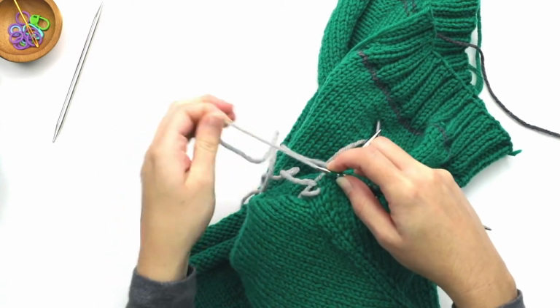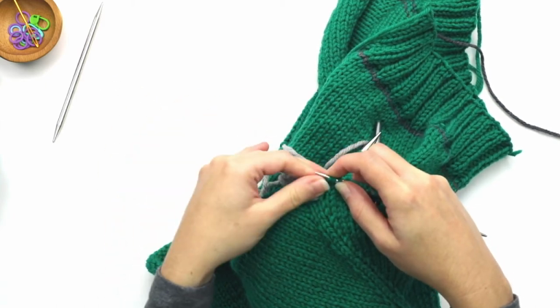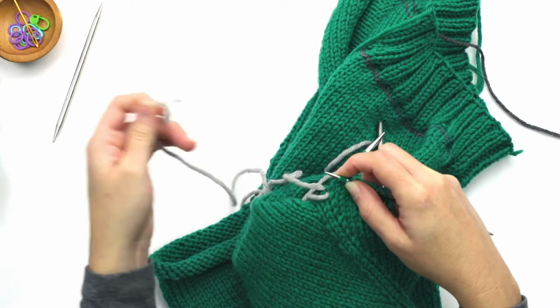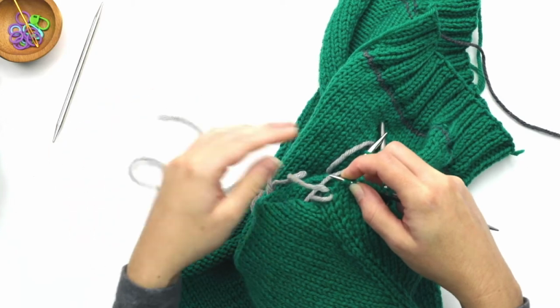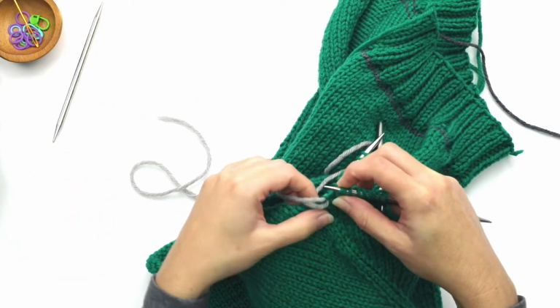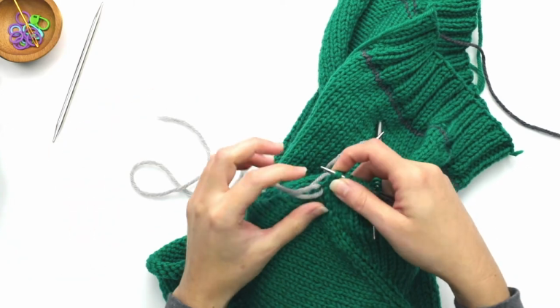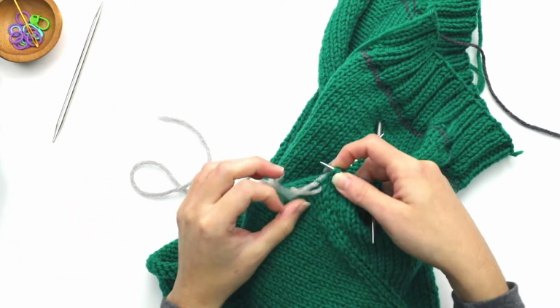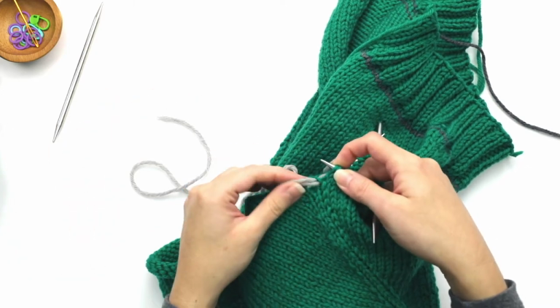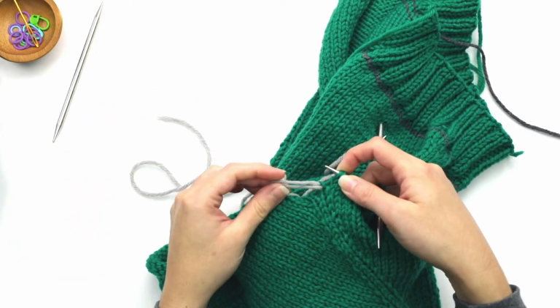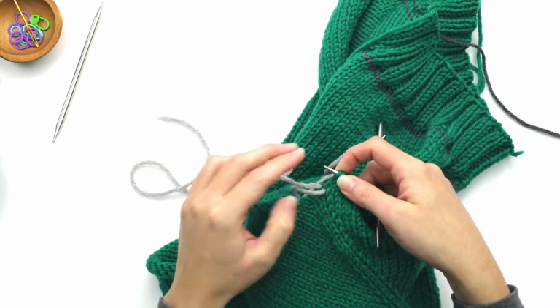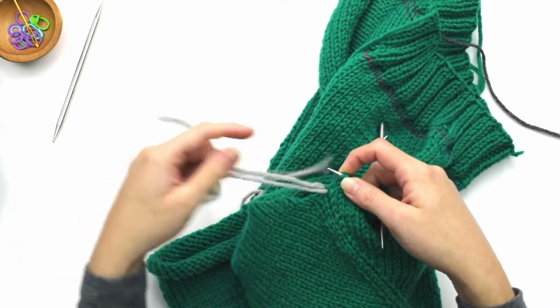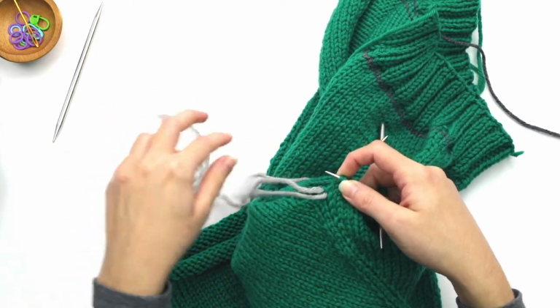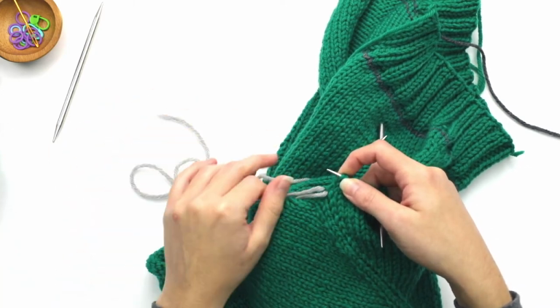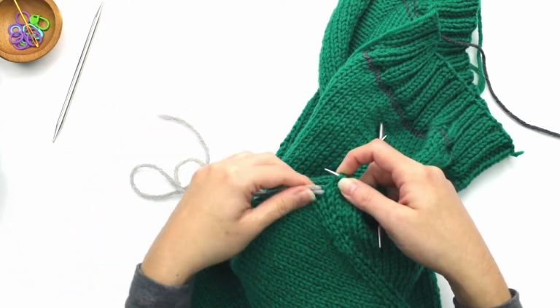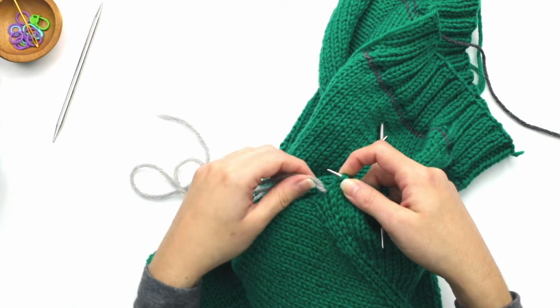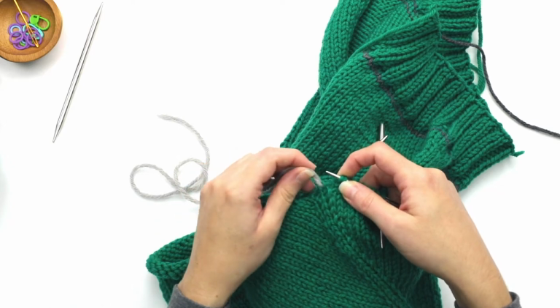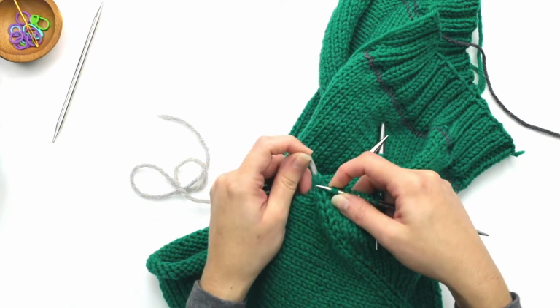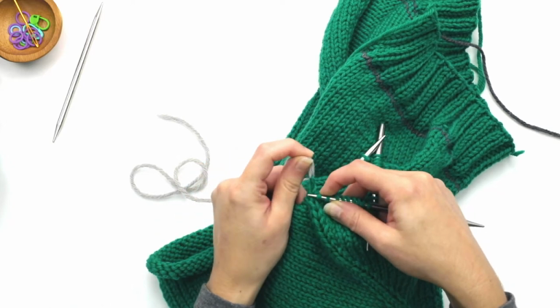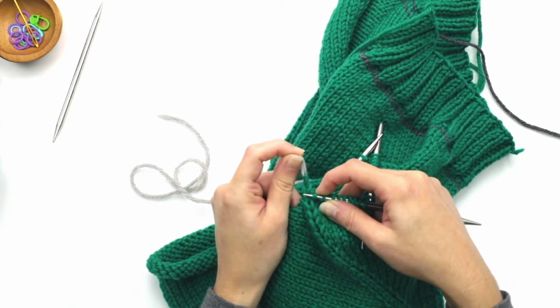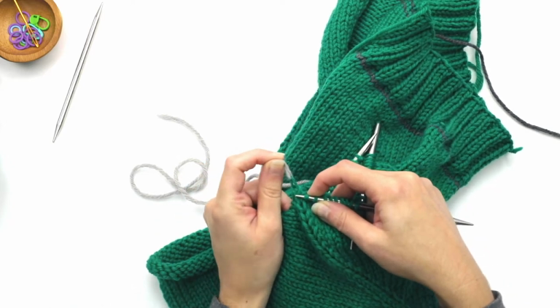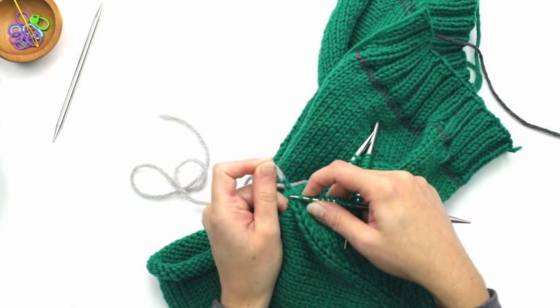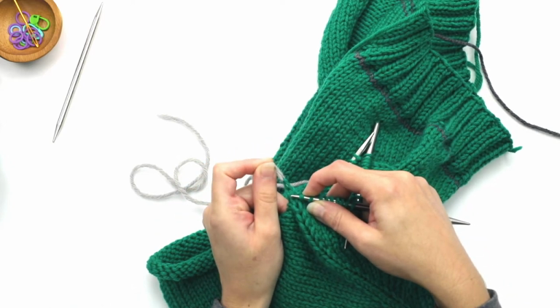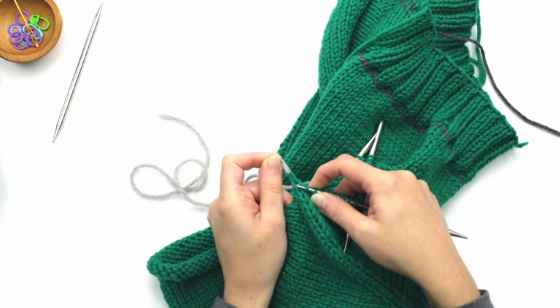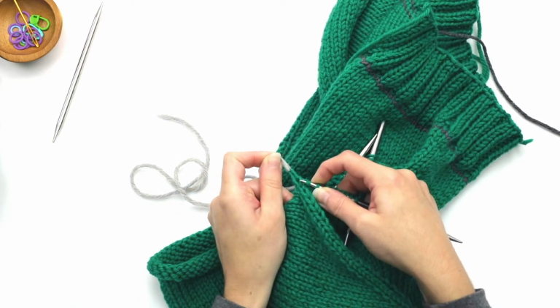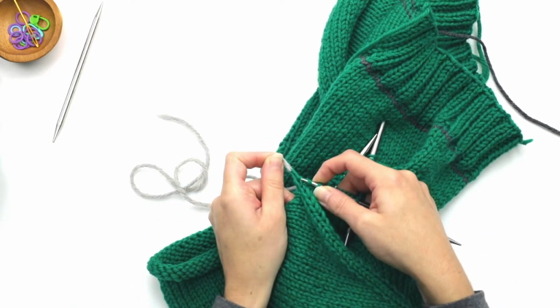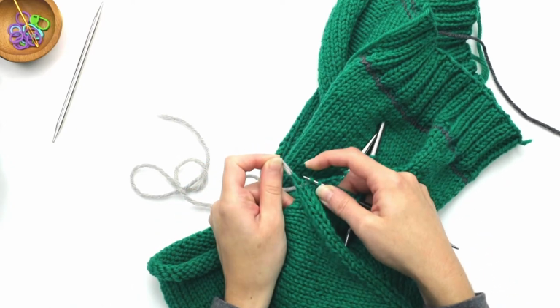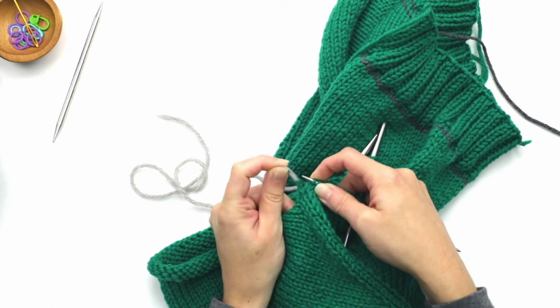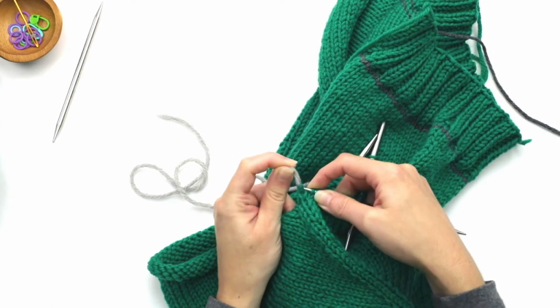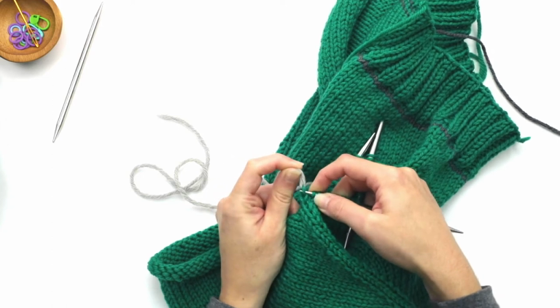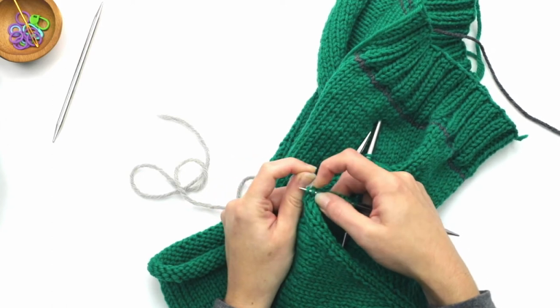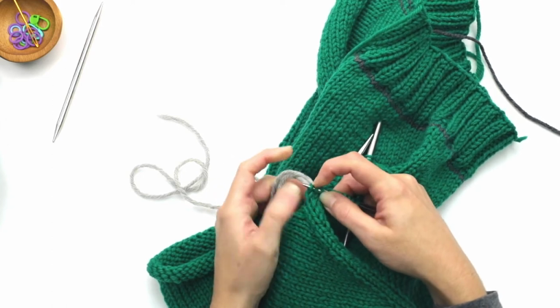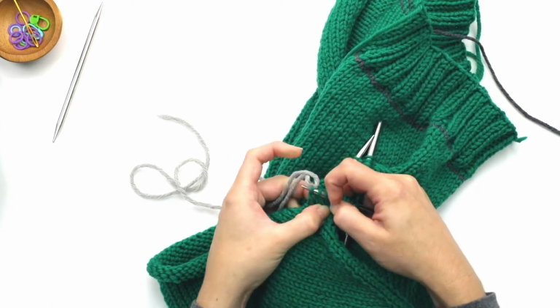Sometimes that very last stitch that you transfer gets a bit hidden, so what you do is take your scrap yarn and pull it up, and then you can see more clearly that stitch. So just stick it right in there.